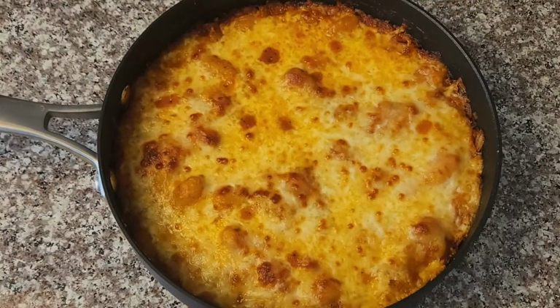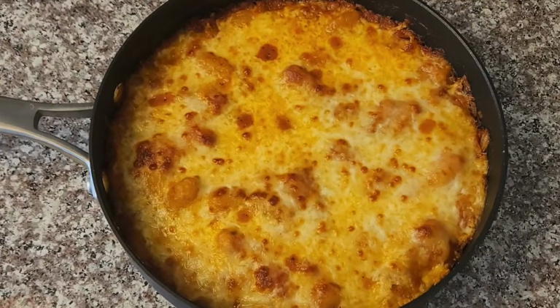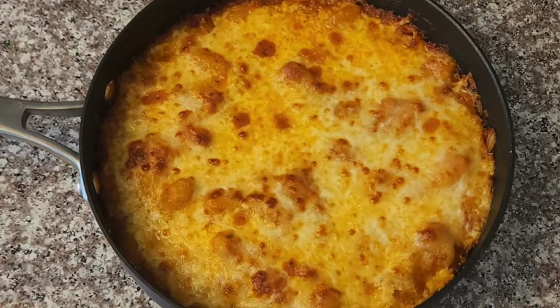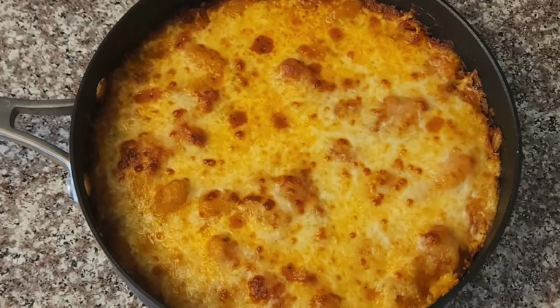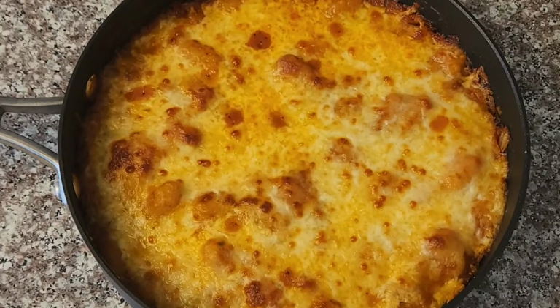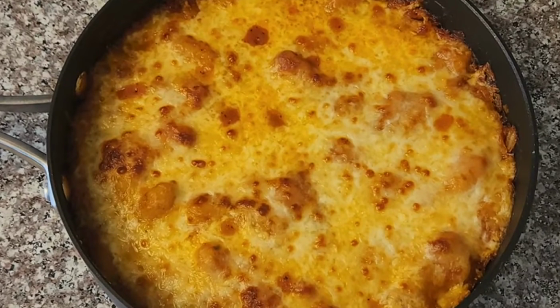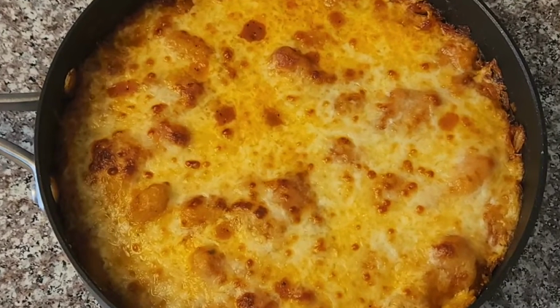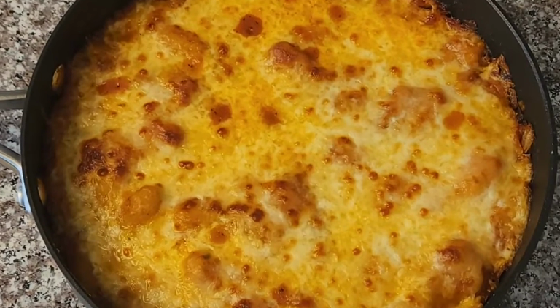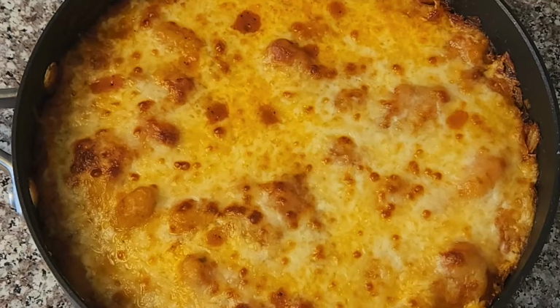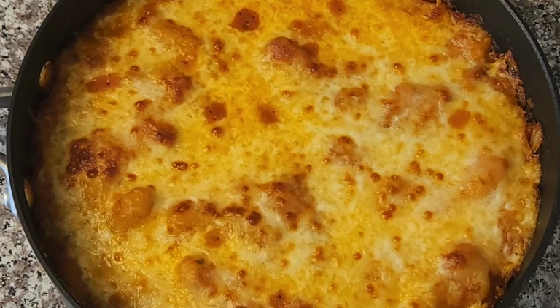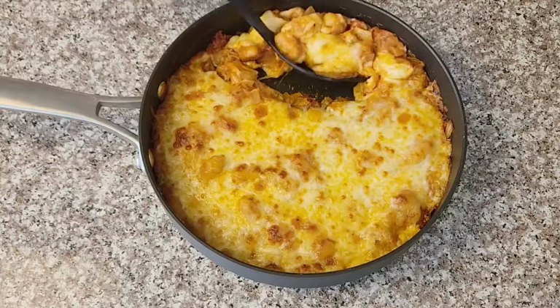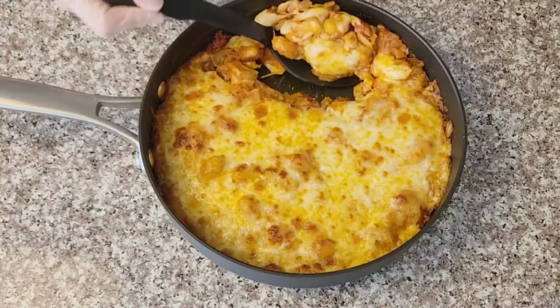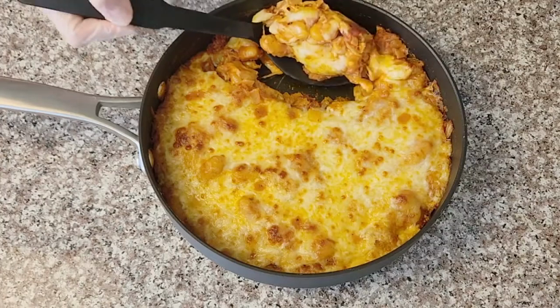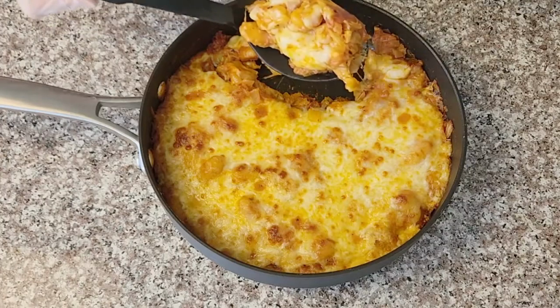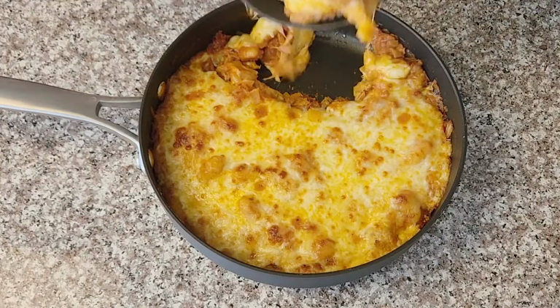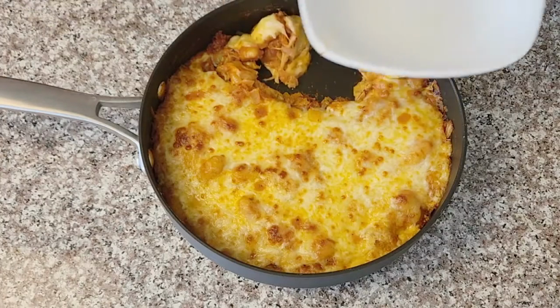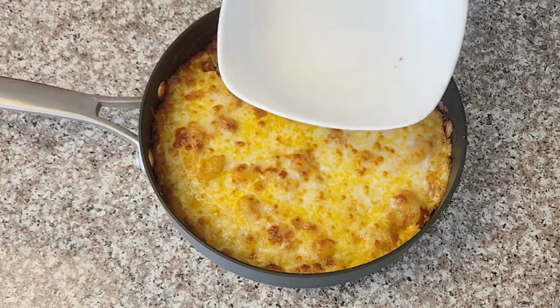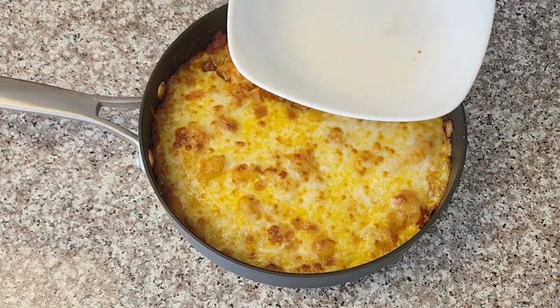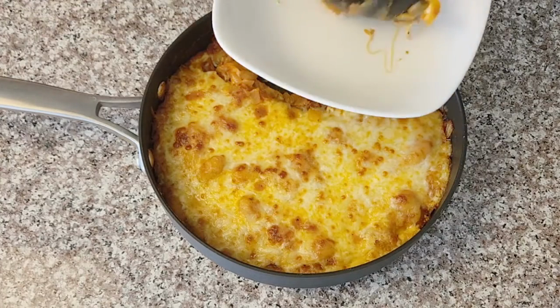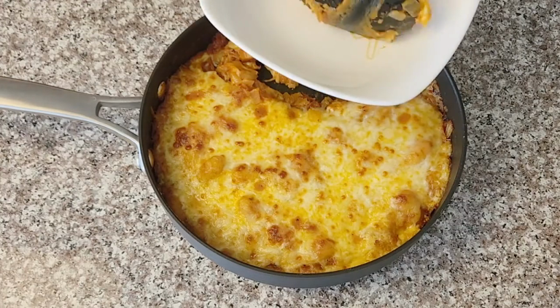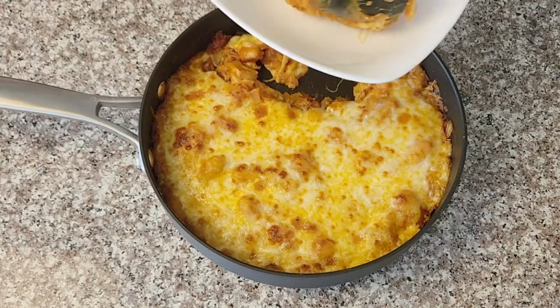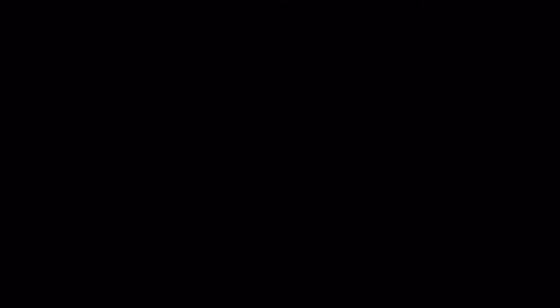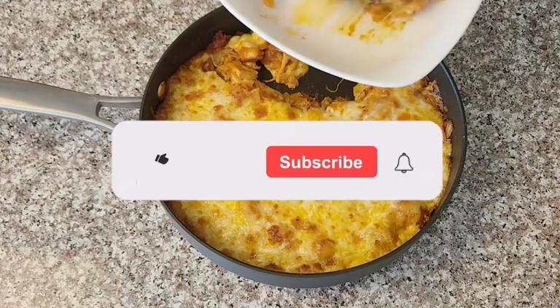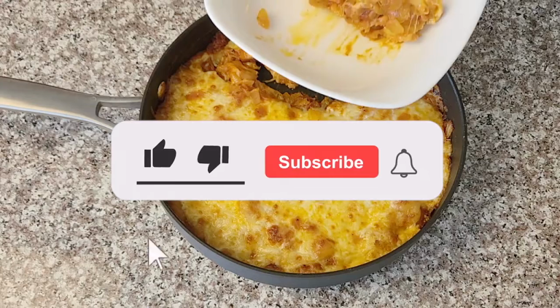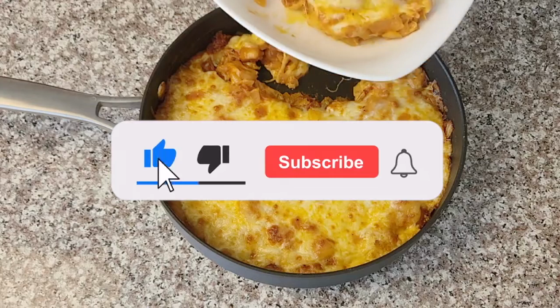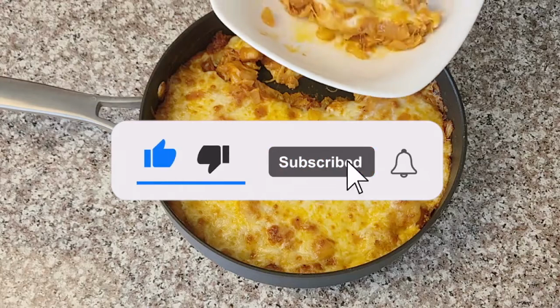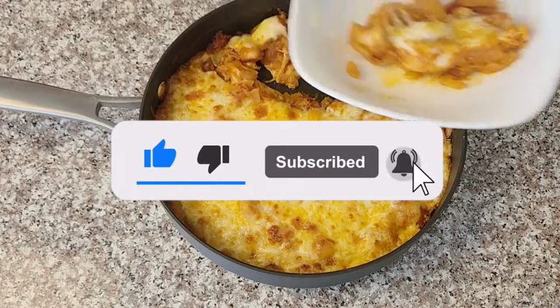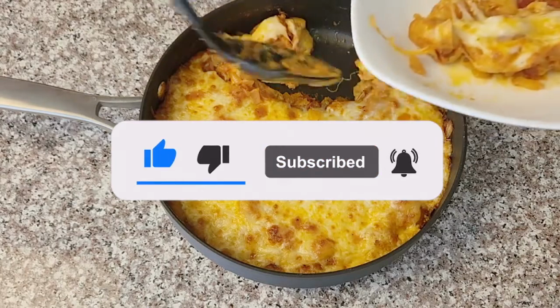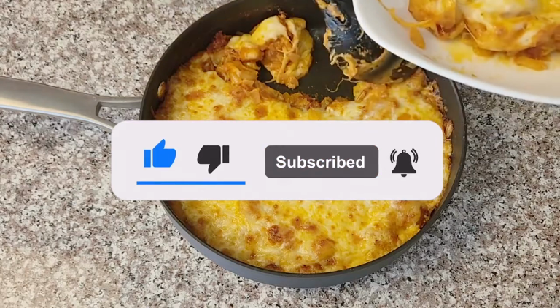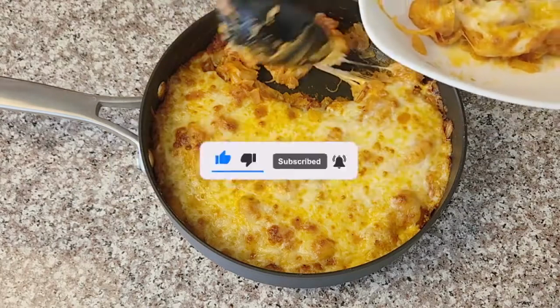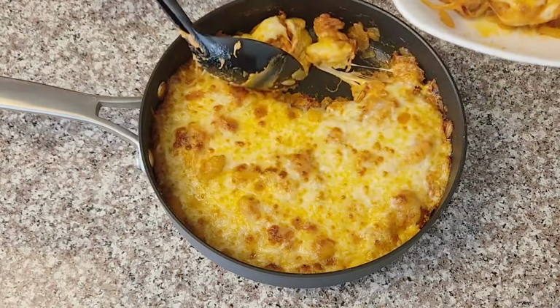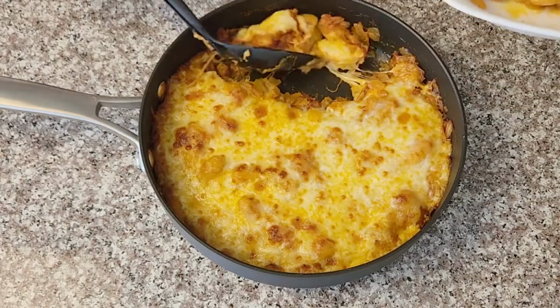The dish is ready! This gnocchi recipe makes the perfect dinner for any day of the week. You should try it. Please don't forget to like the video and subscribe to the channel.